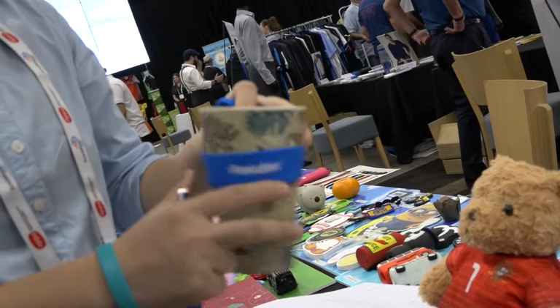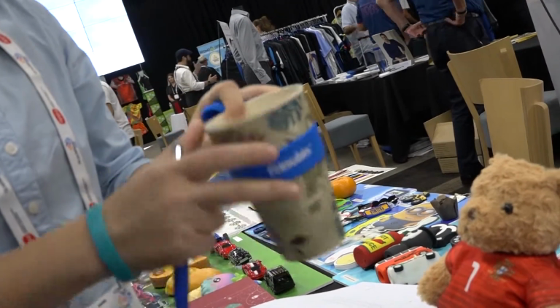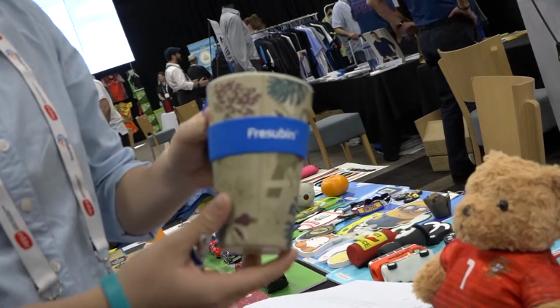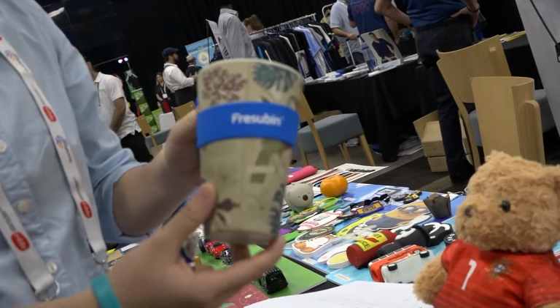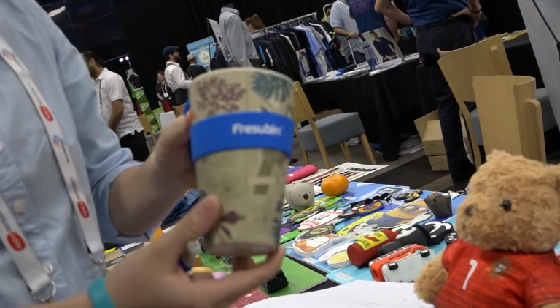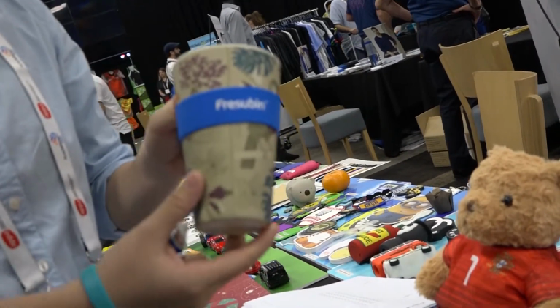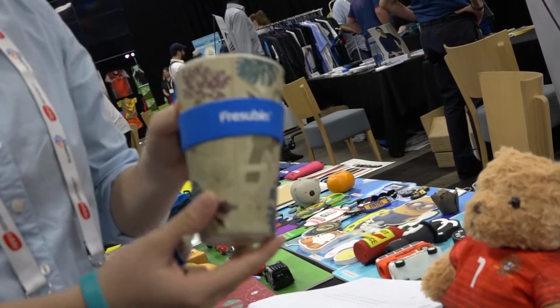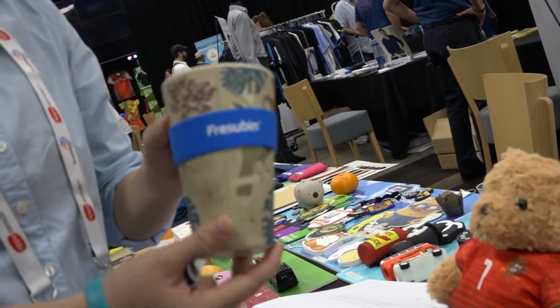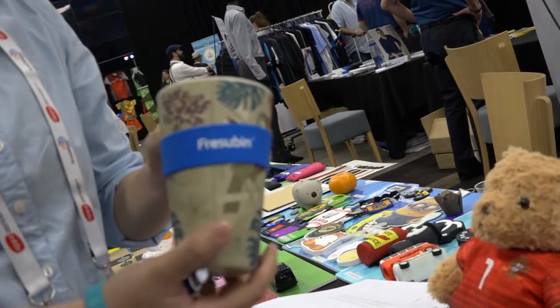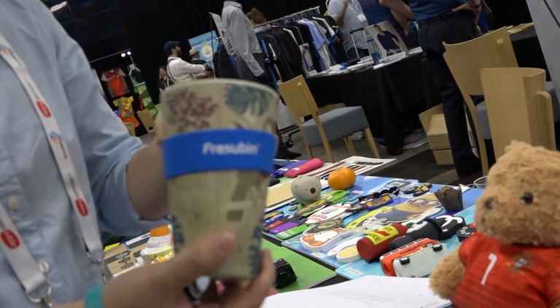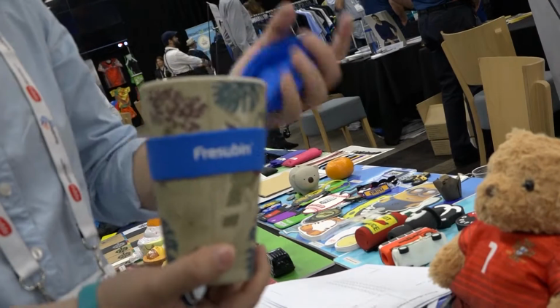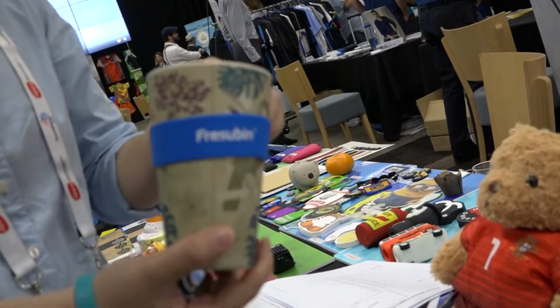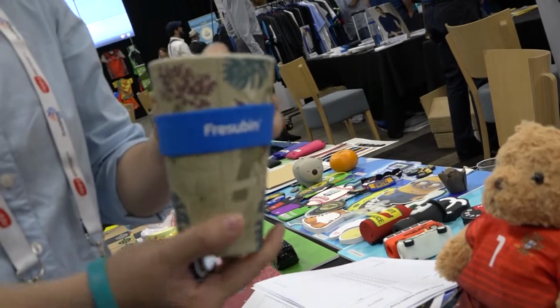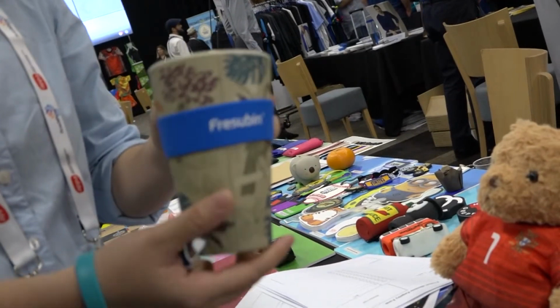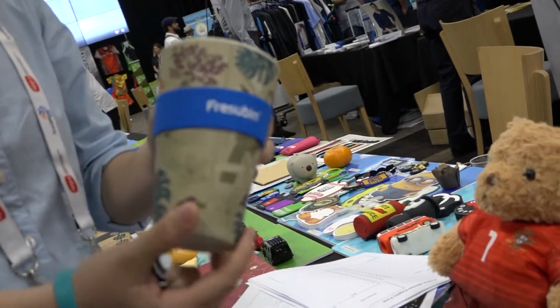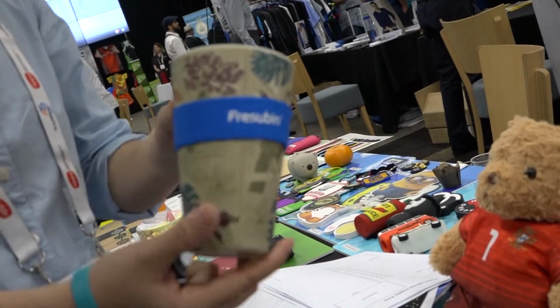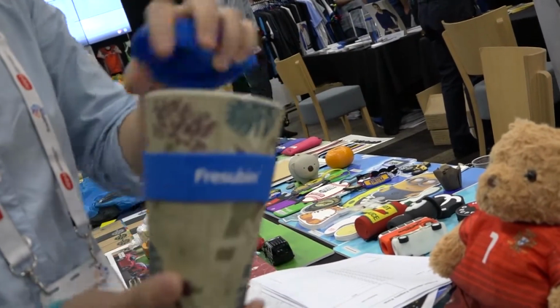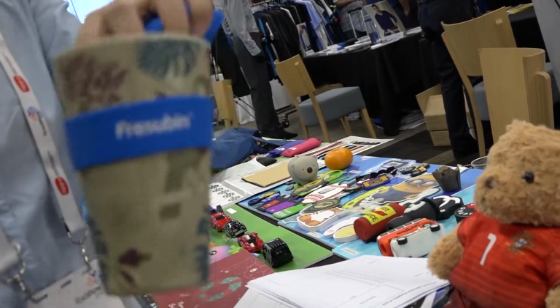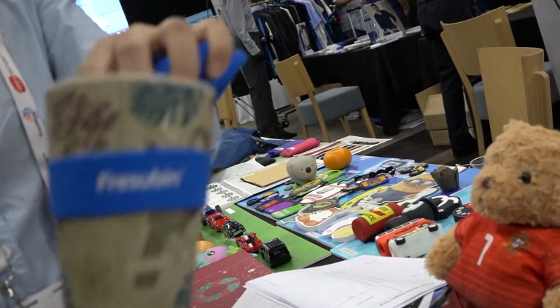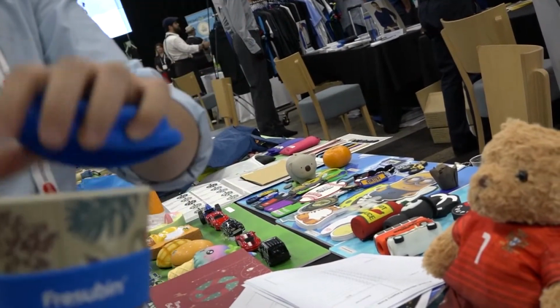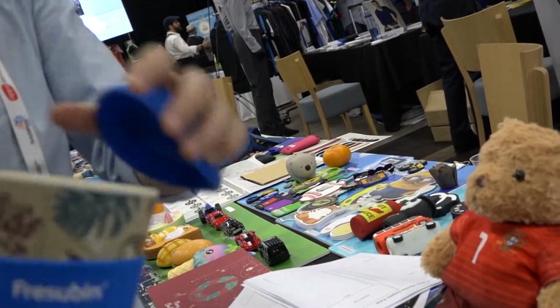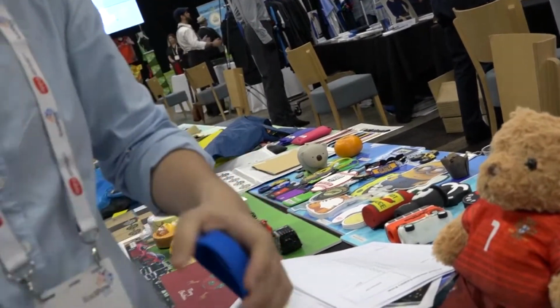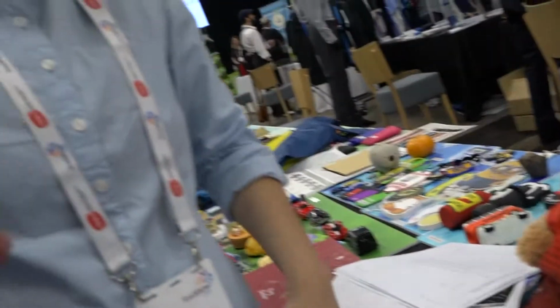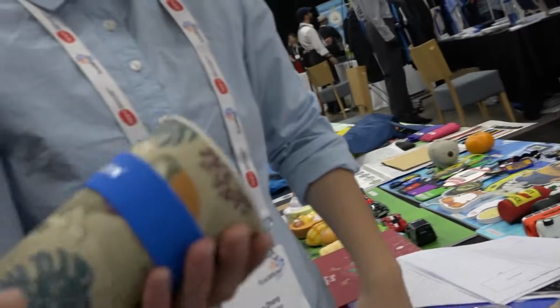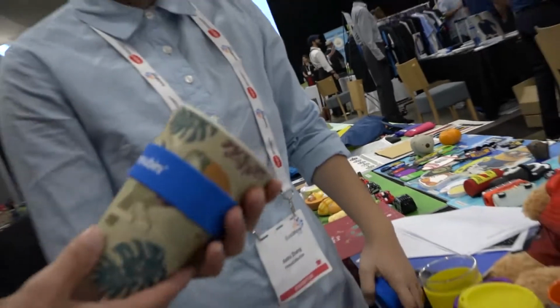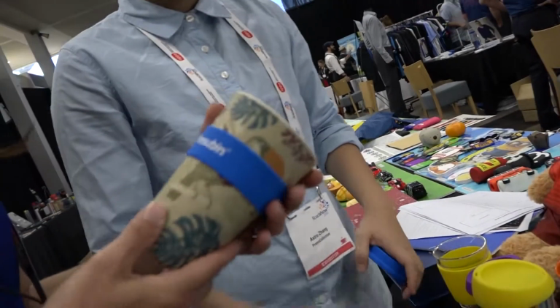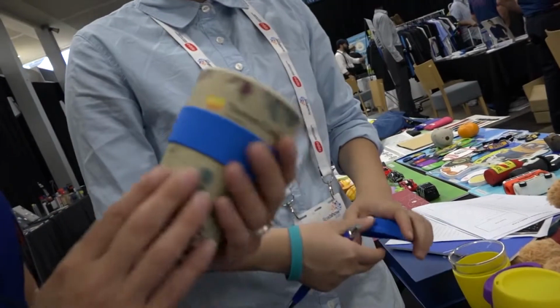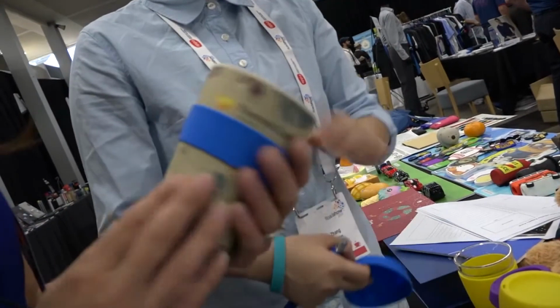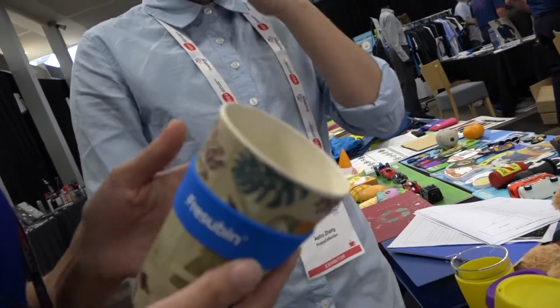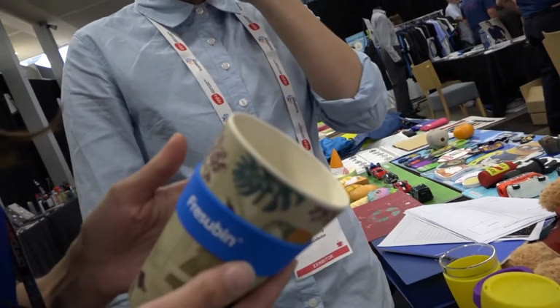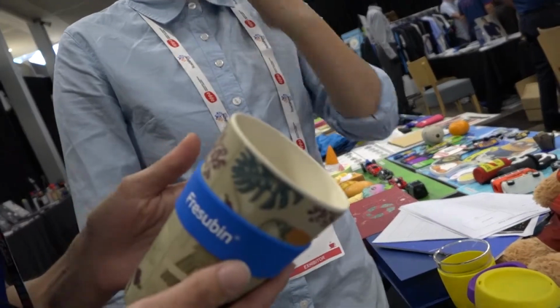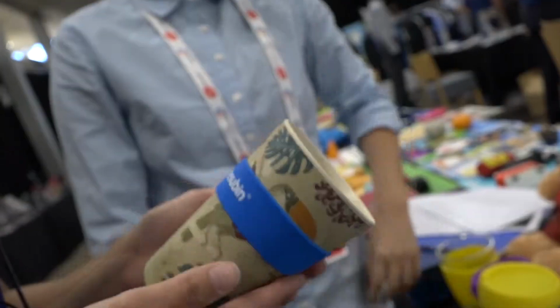It's made of bamboo fibre so it's biodegradable — it can be a replacement for plastic, and it's sturdy and light. It's hand wash? You can actually put them in the dishwasher.